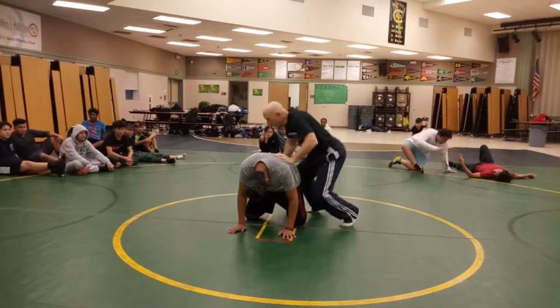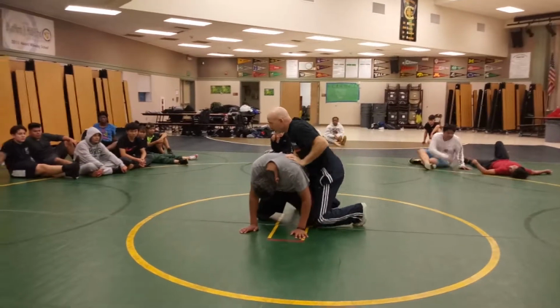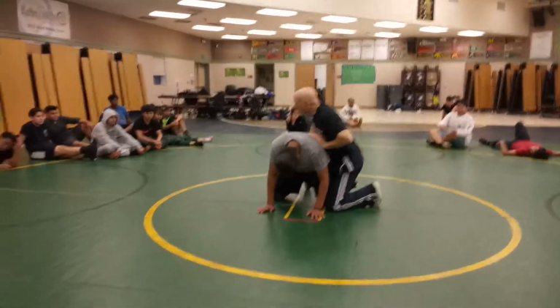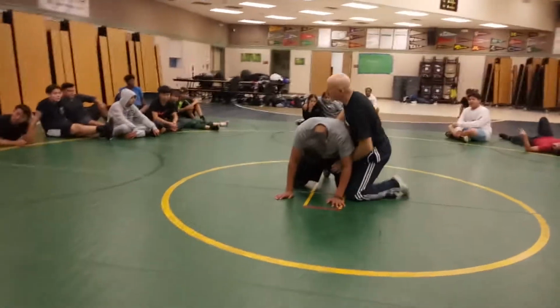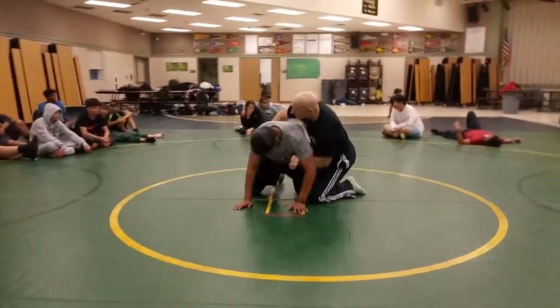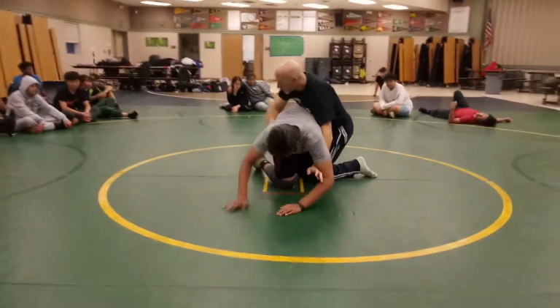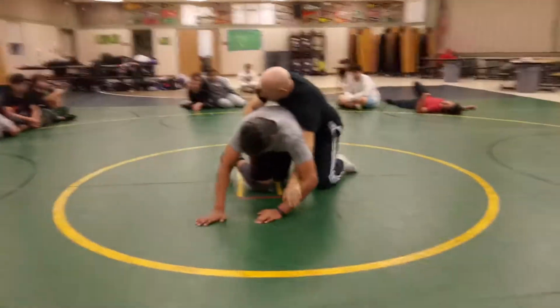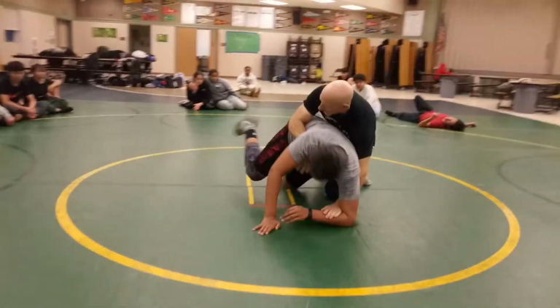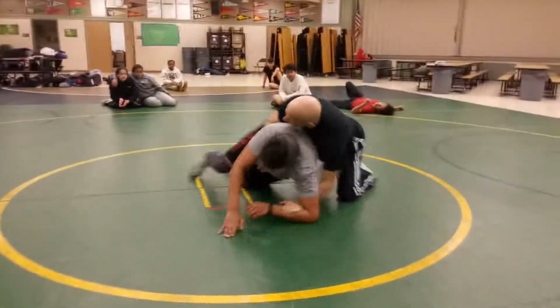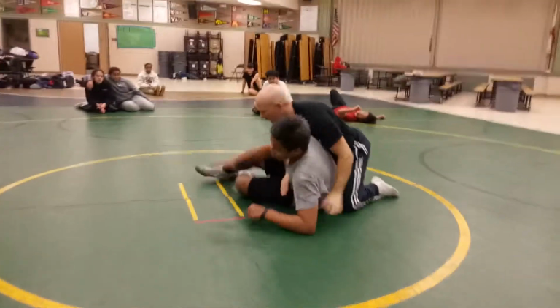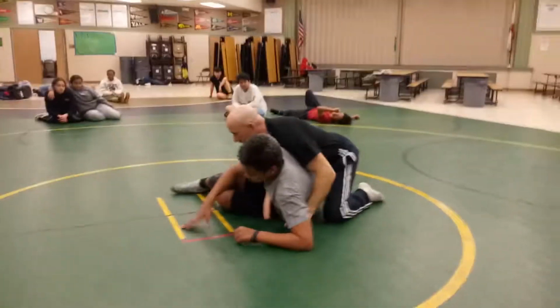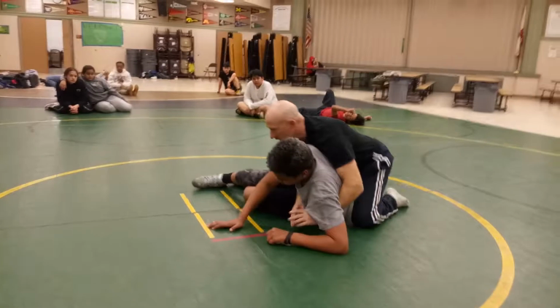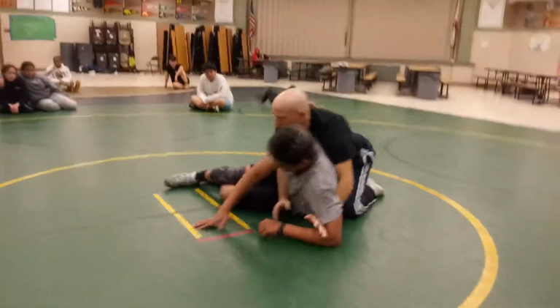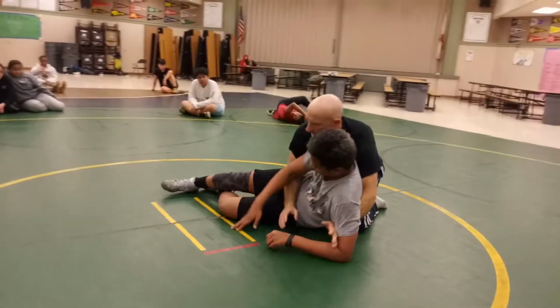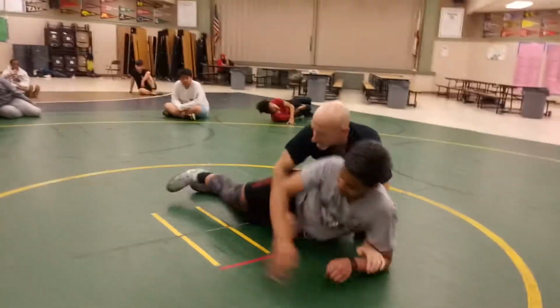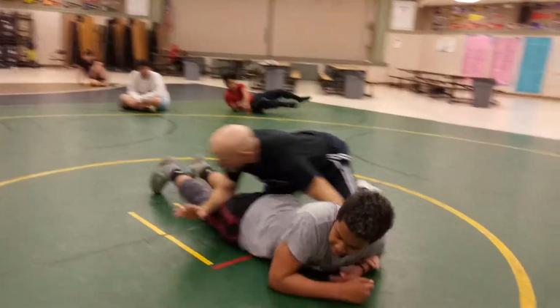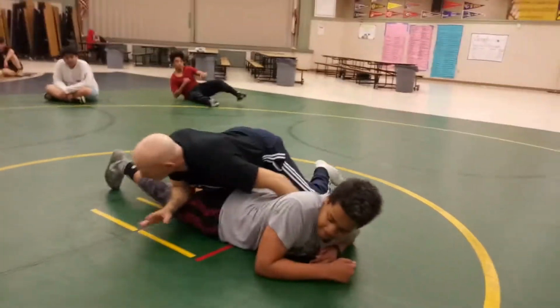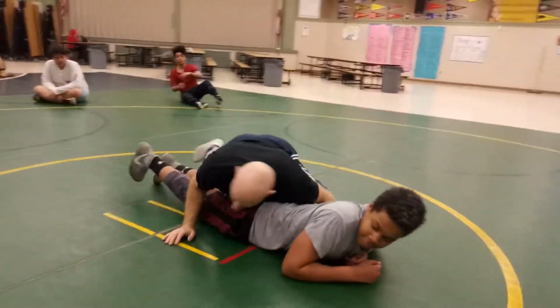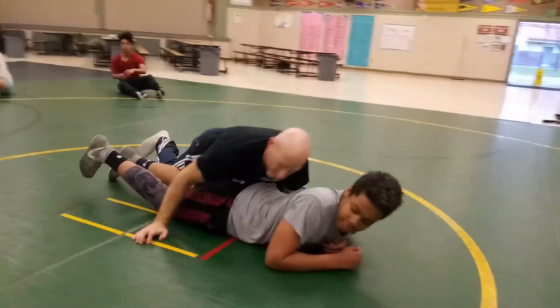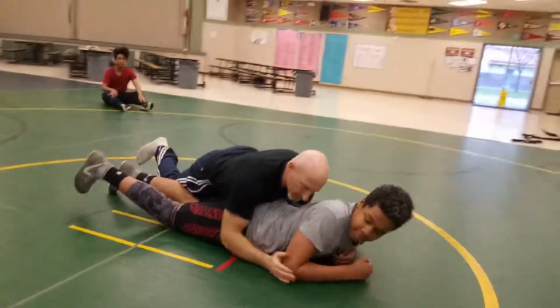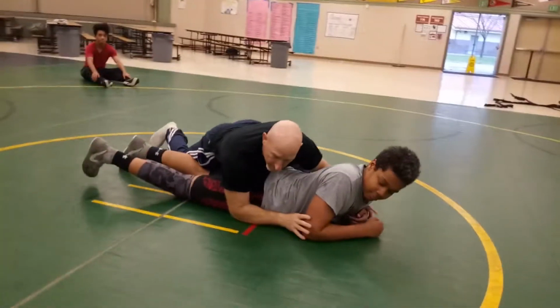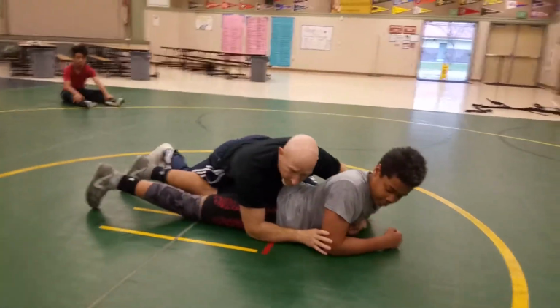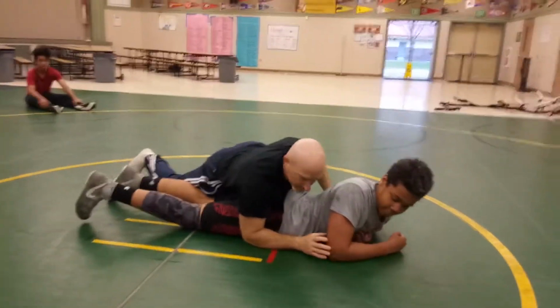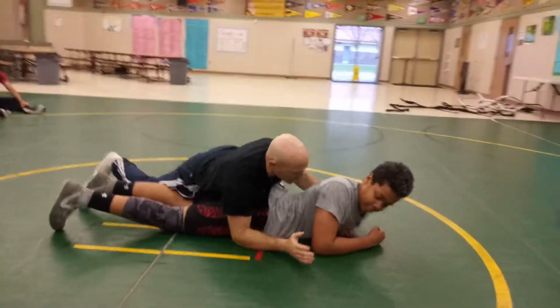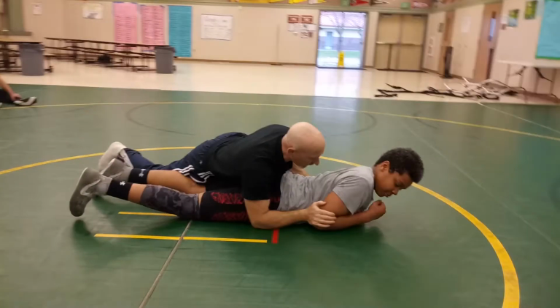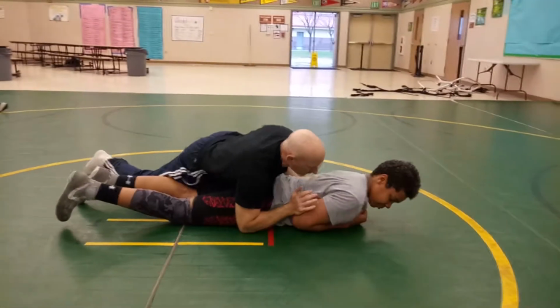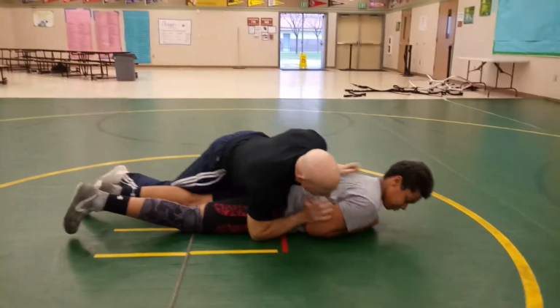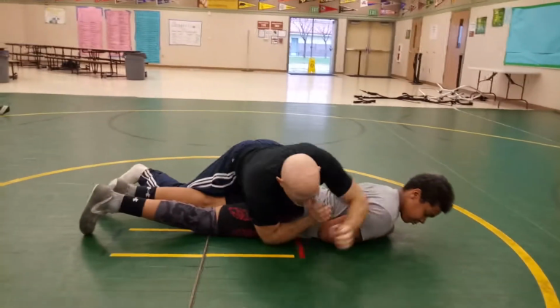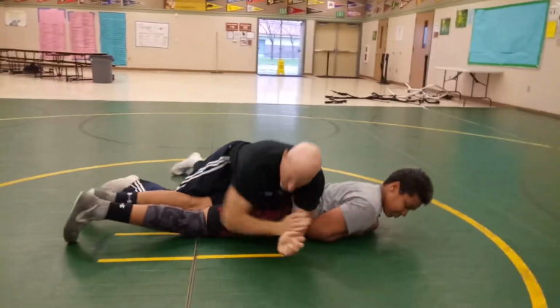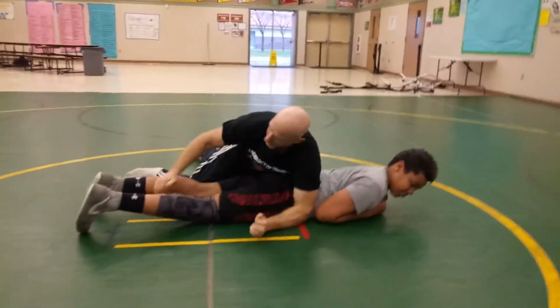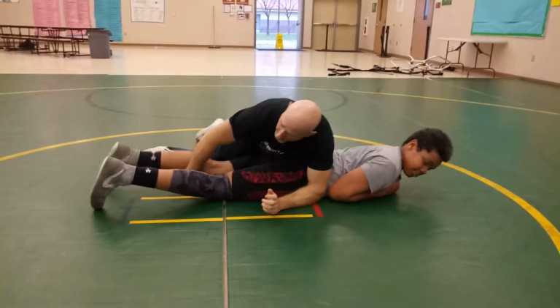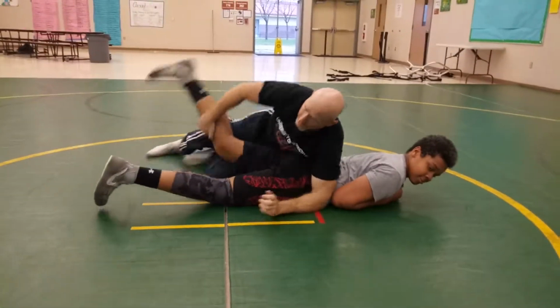The other day we did — when the guy's broken down on your belly, okay, when he's broken down, we're working here, we can't get anything because he's locked up. So we go here and scoop.